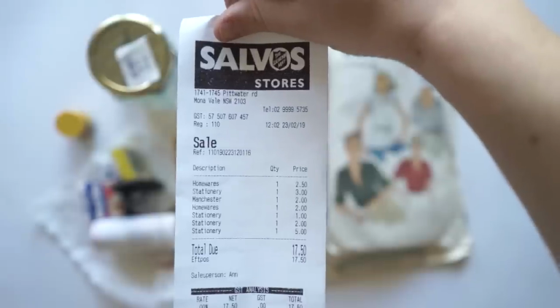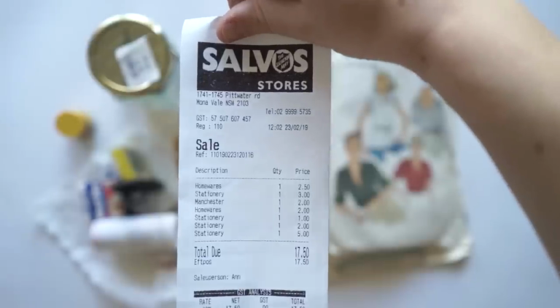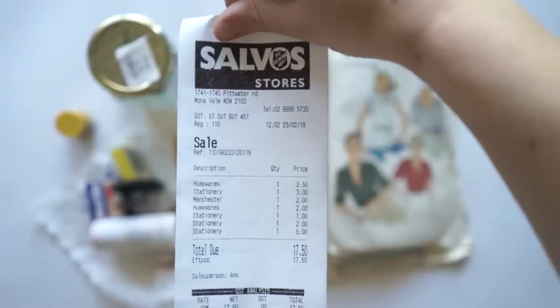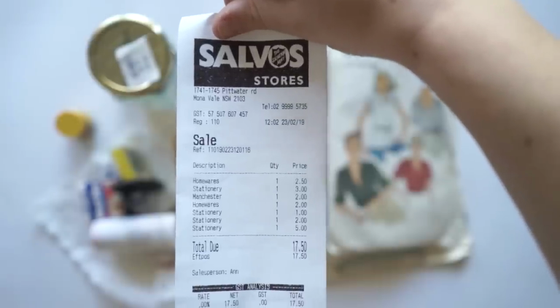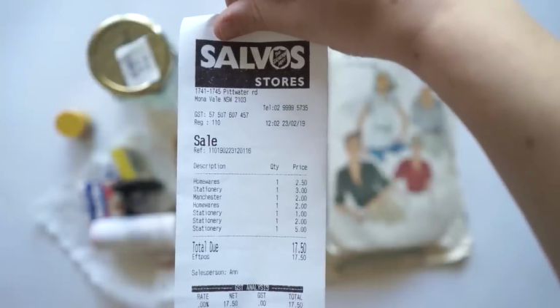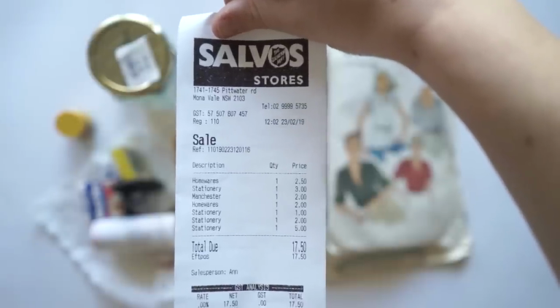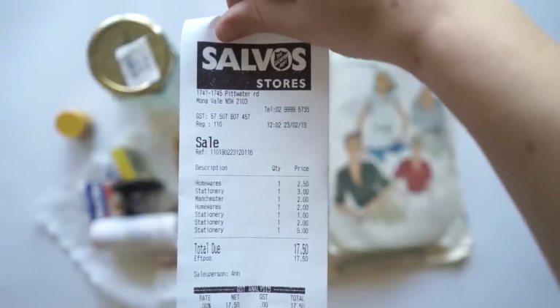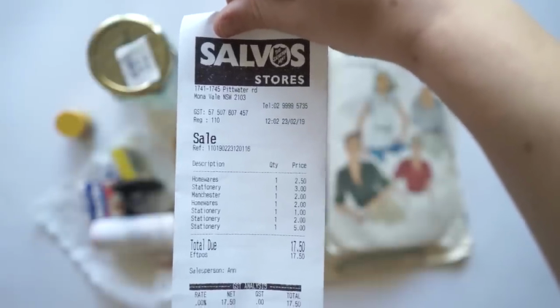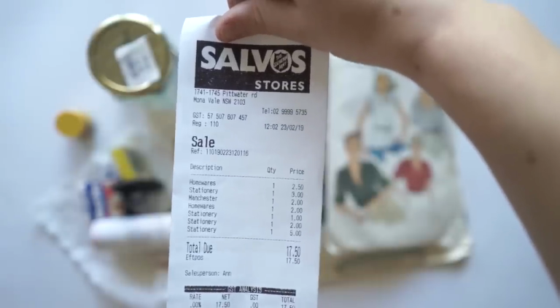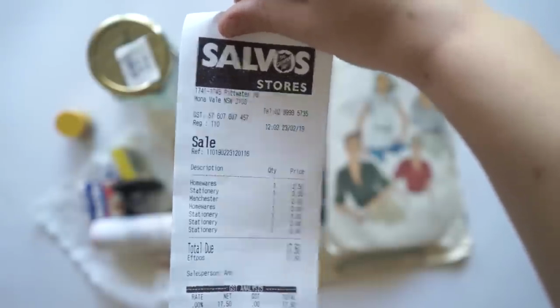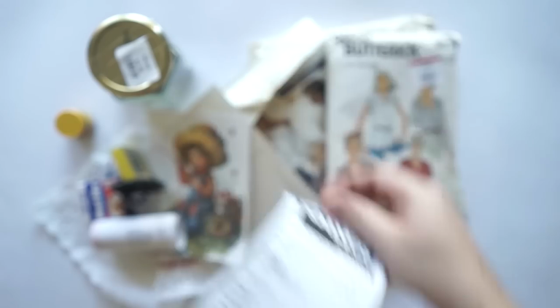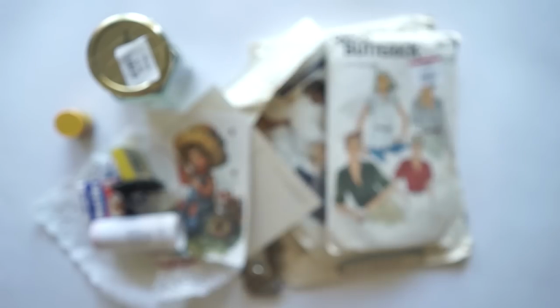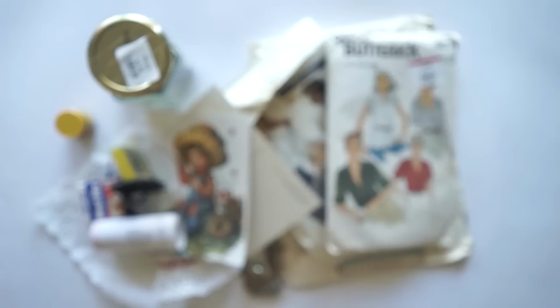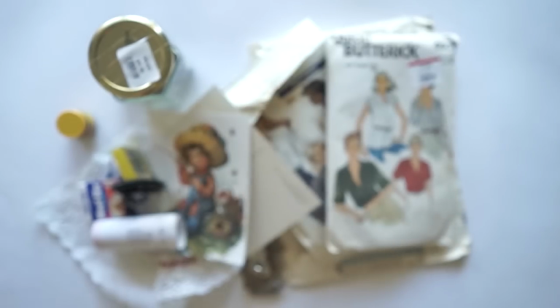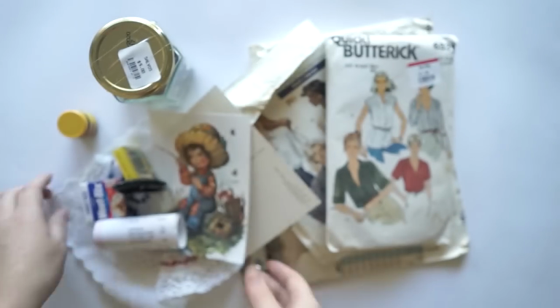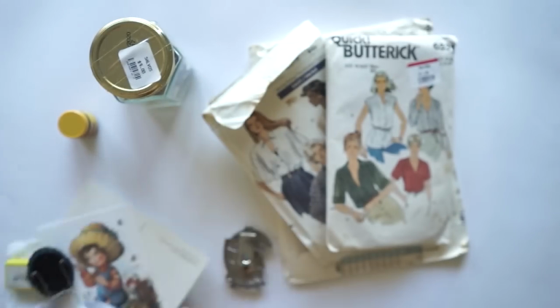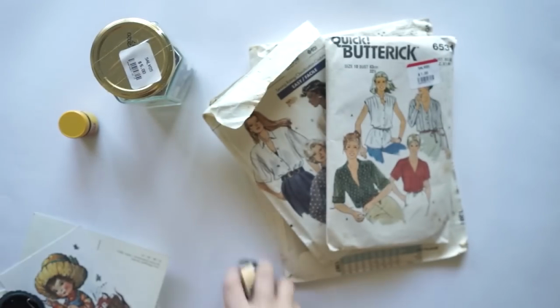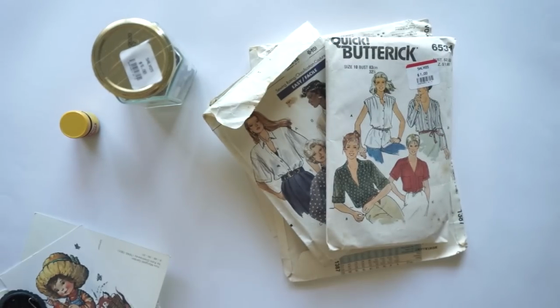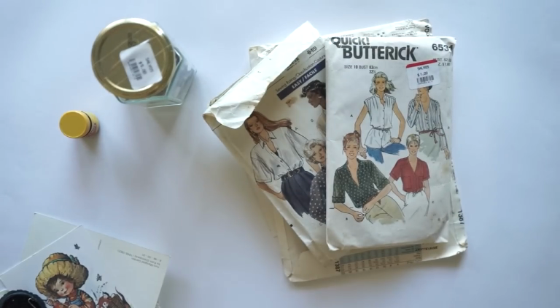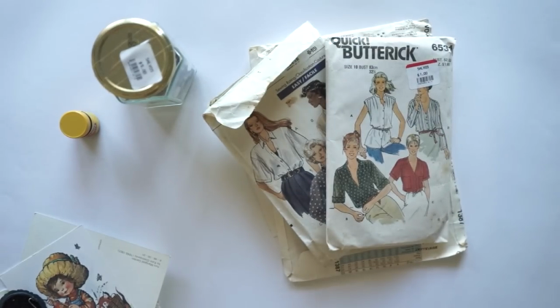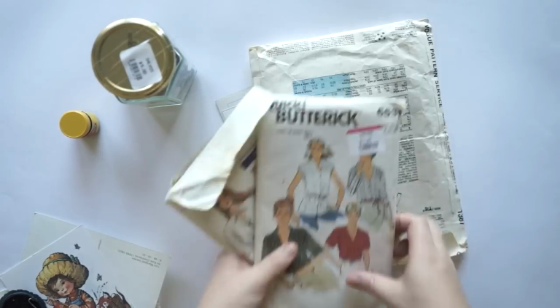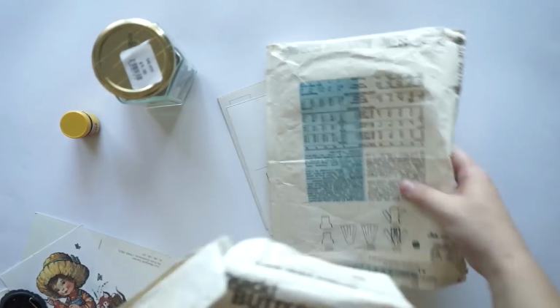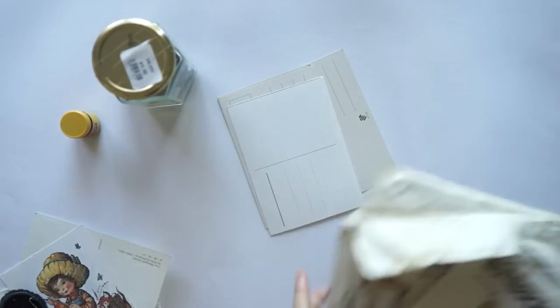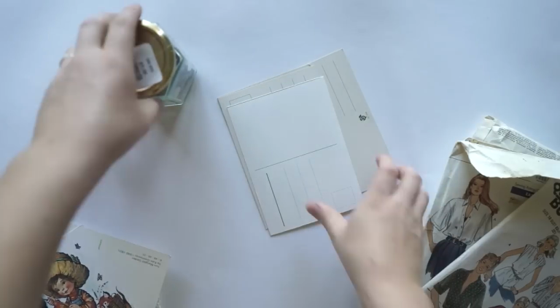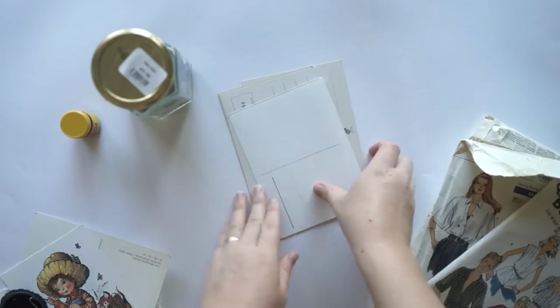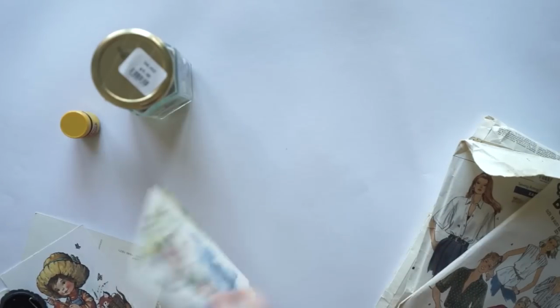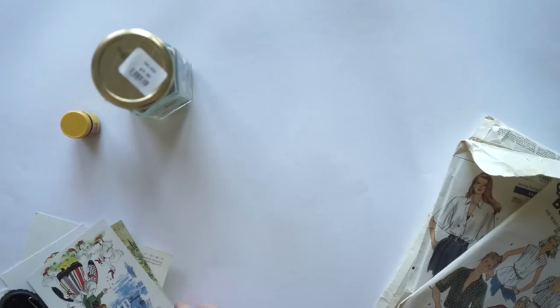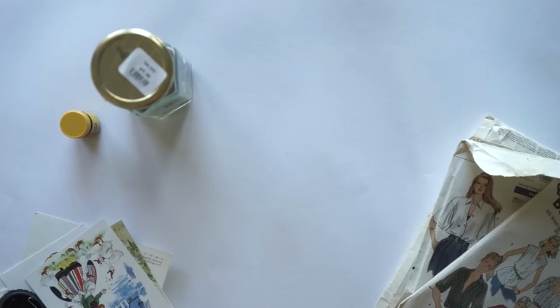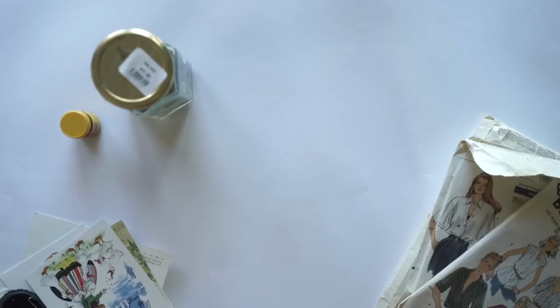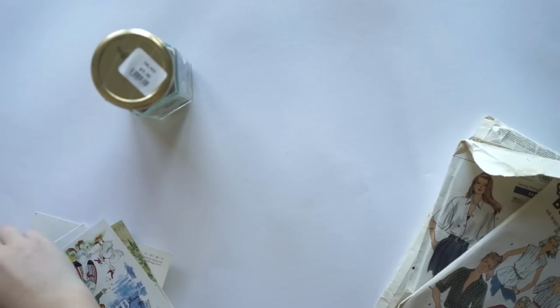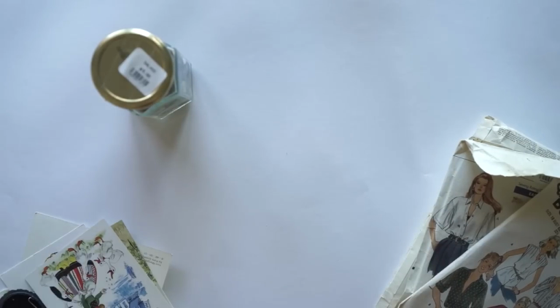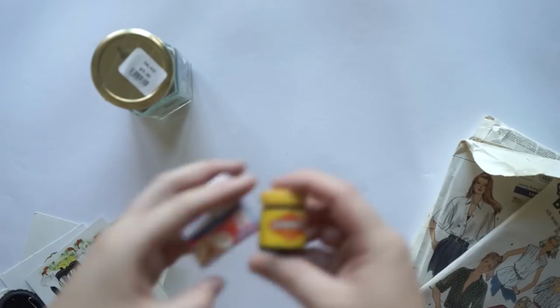The thrift shops in Sydney are very, very expensive. So what I'm doing is I'm going to create a pen pal letter.